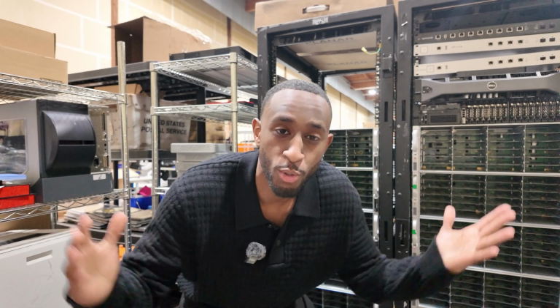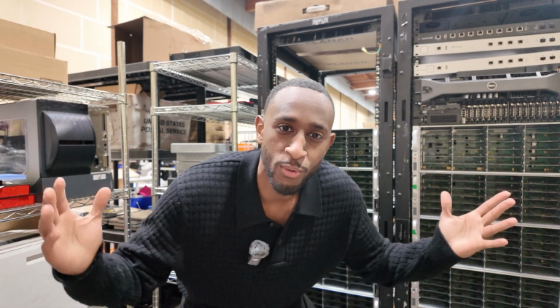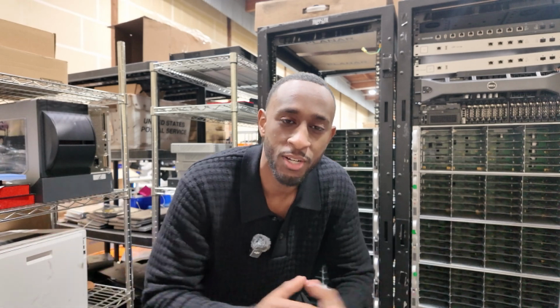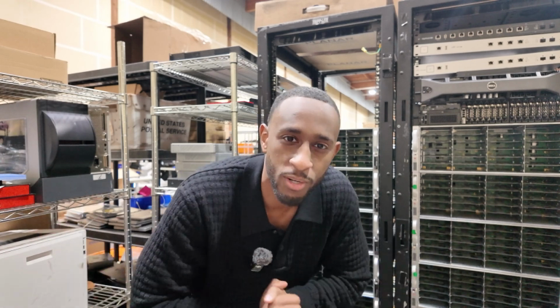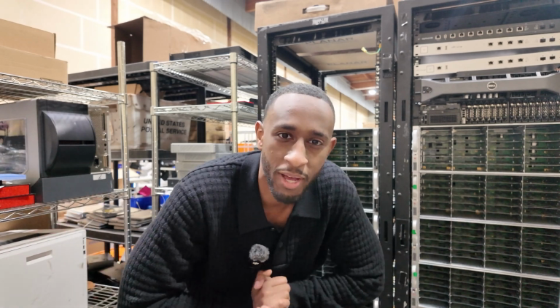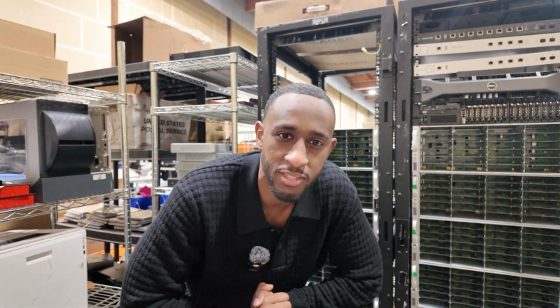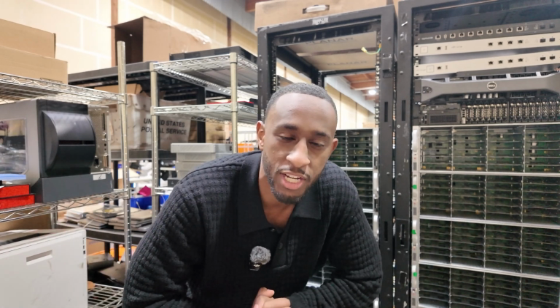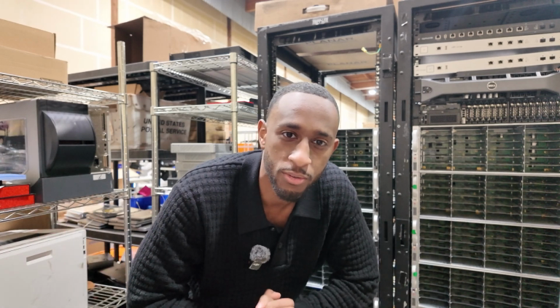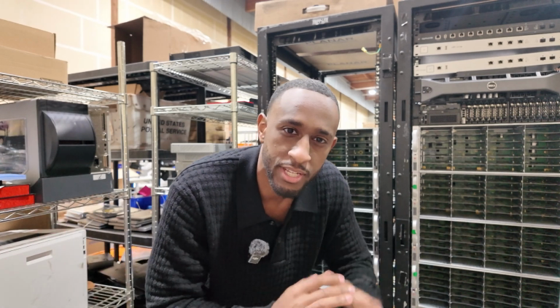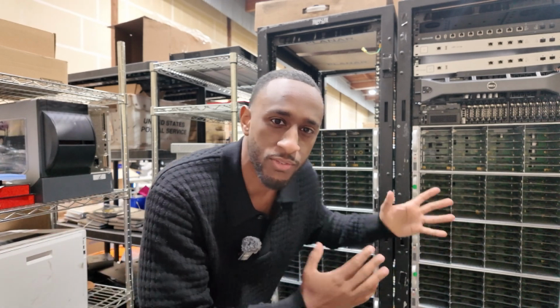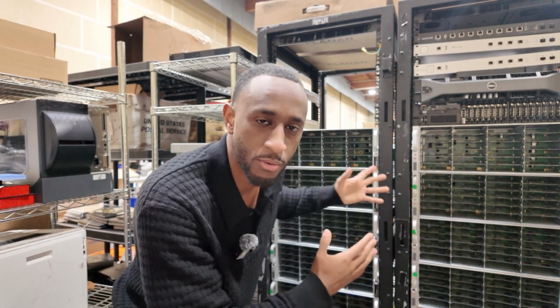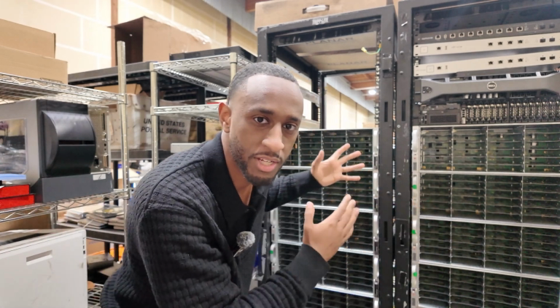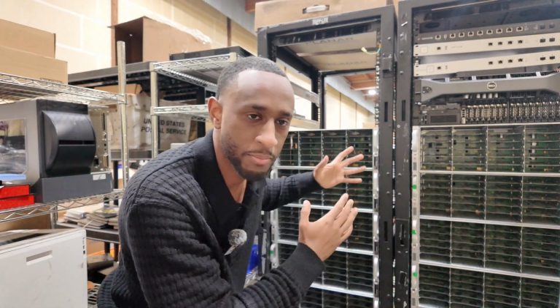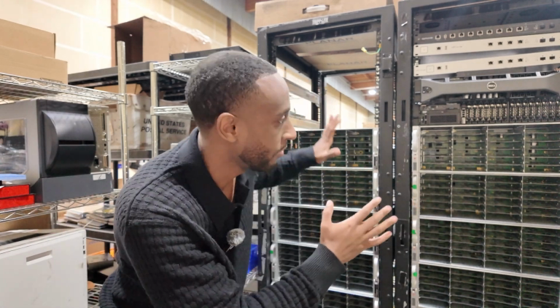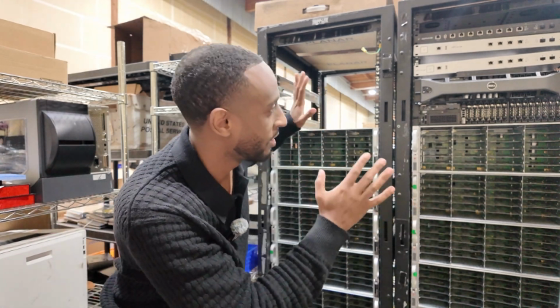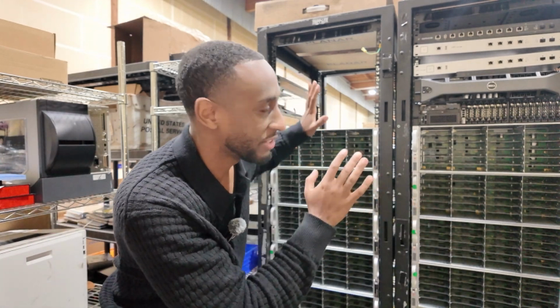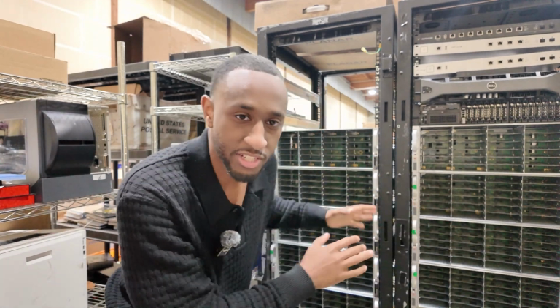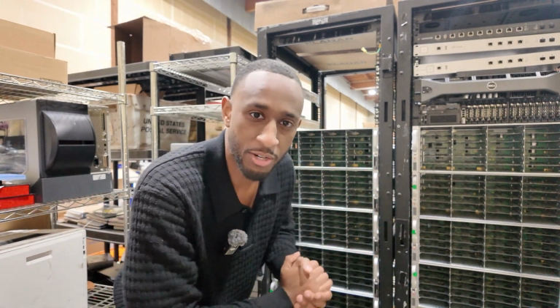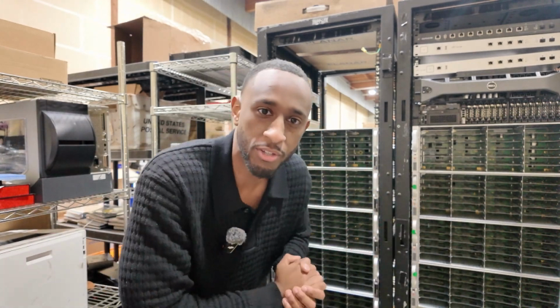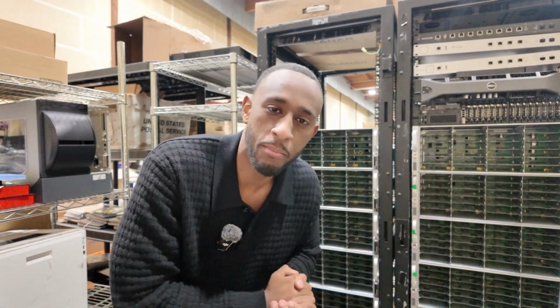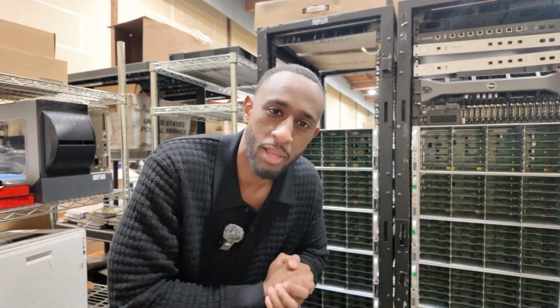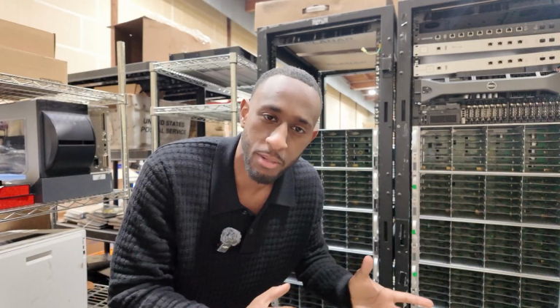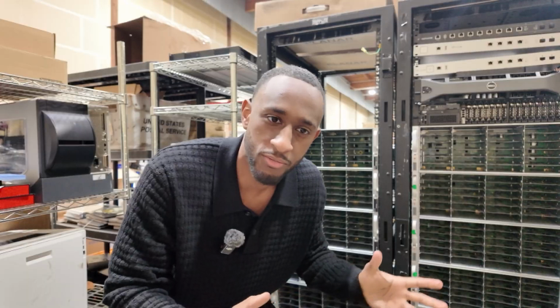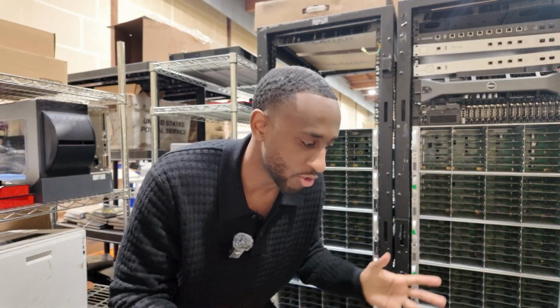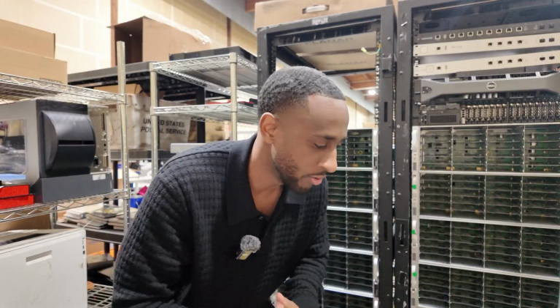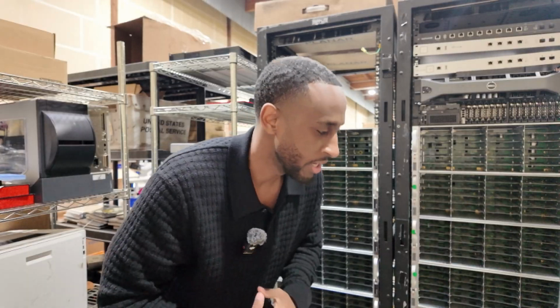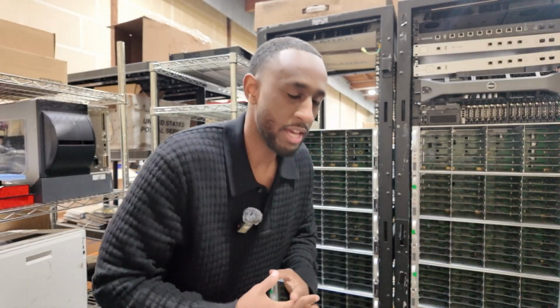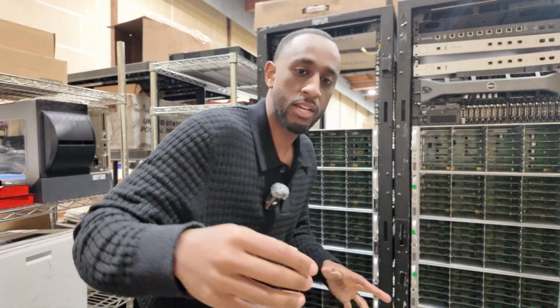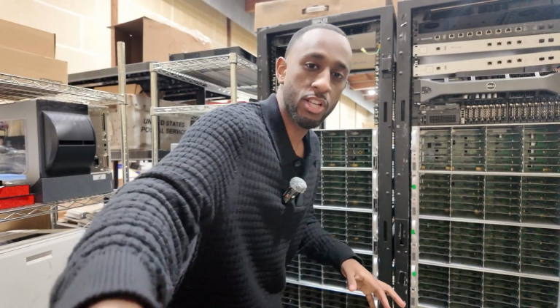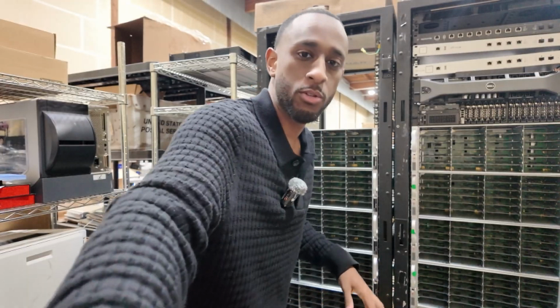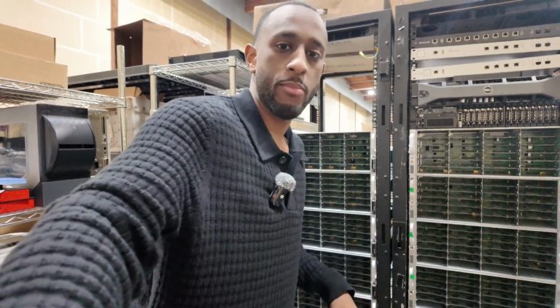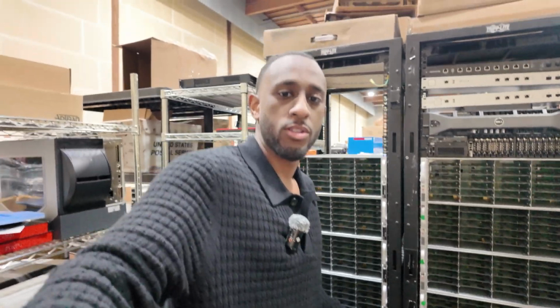Hello everyone, welcome back to the channel. In today's video I want to talk about the data center build that I'm planning to build very soon, and just talk a little bit about it.